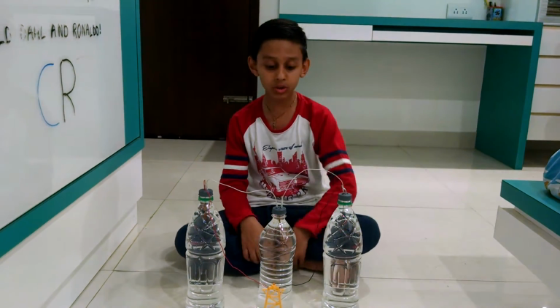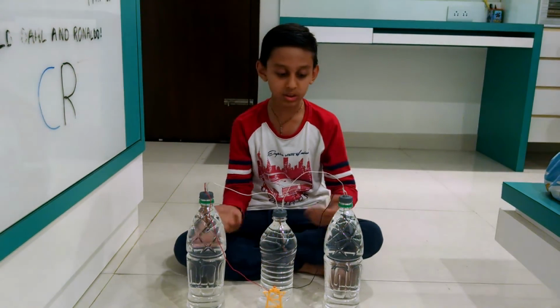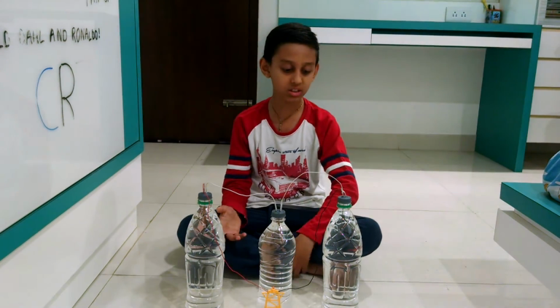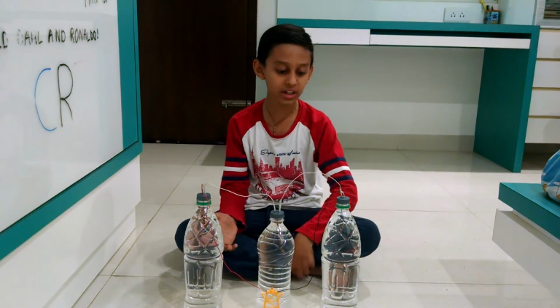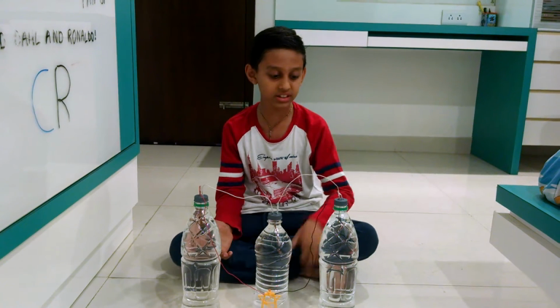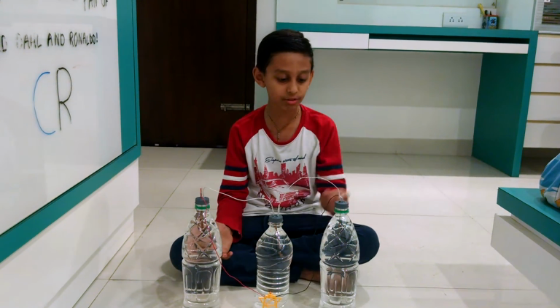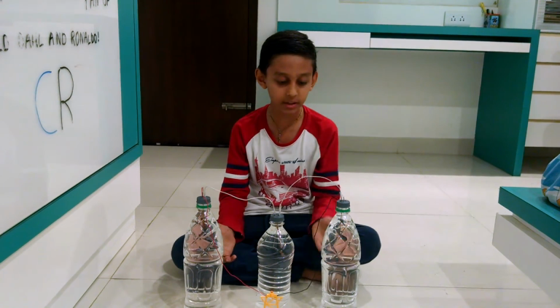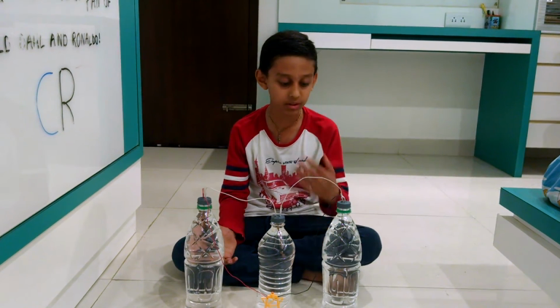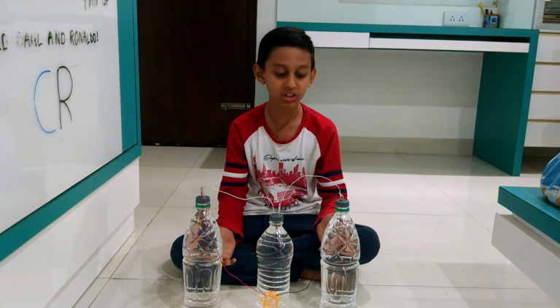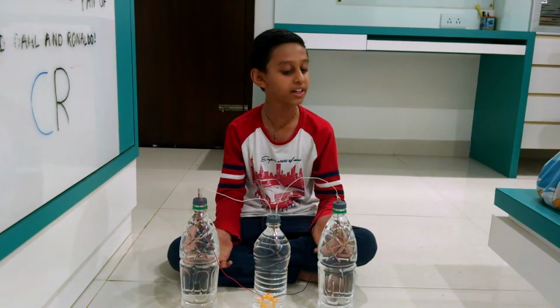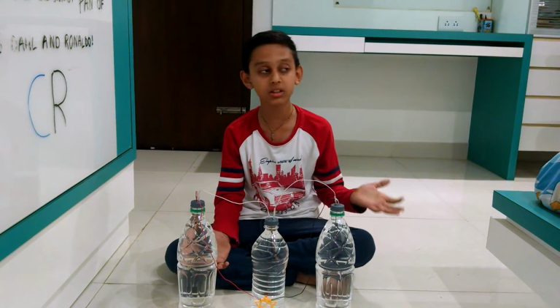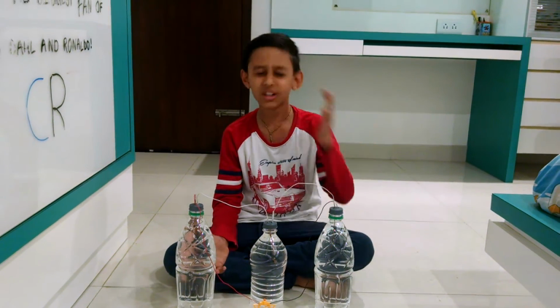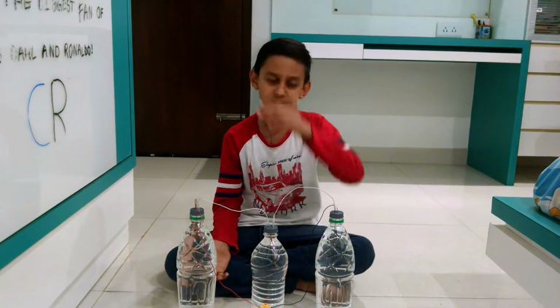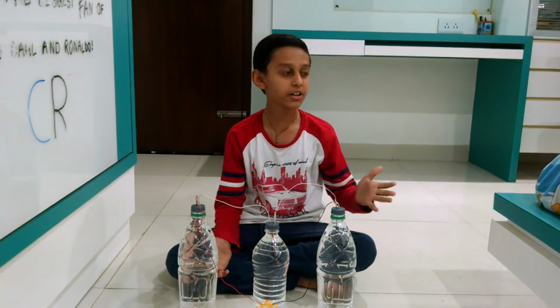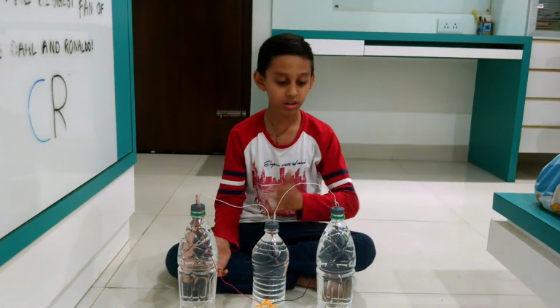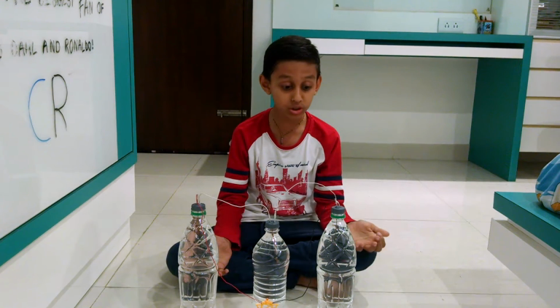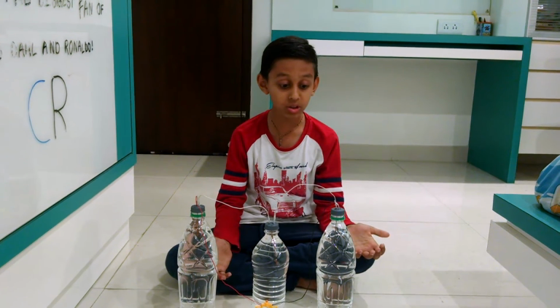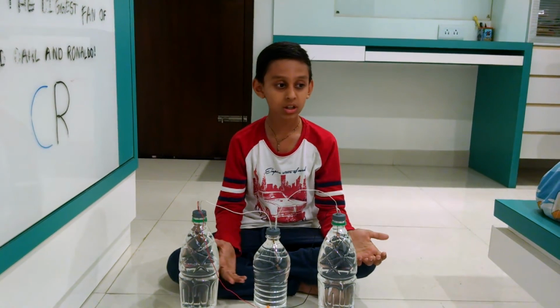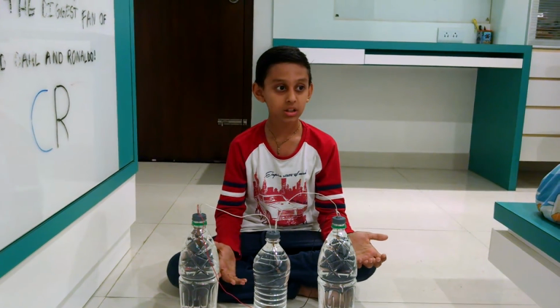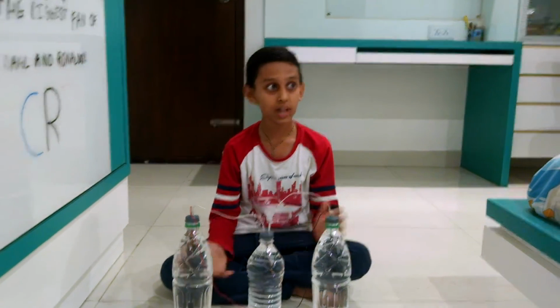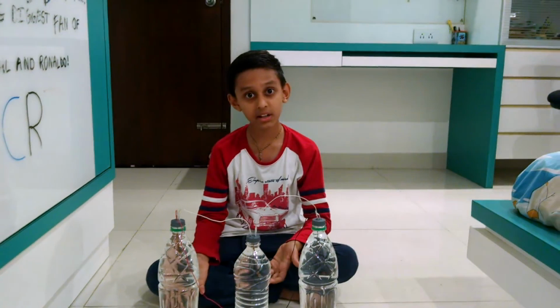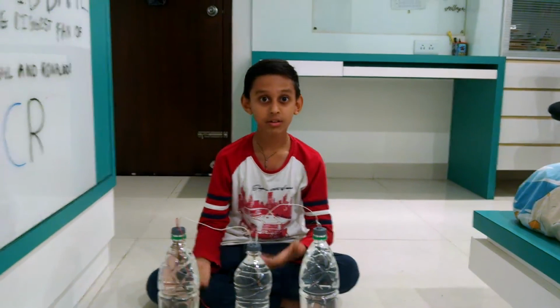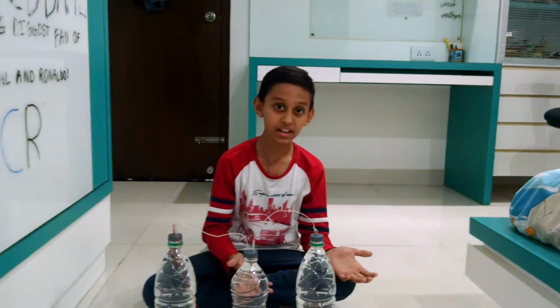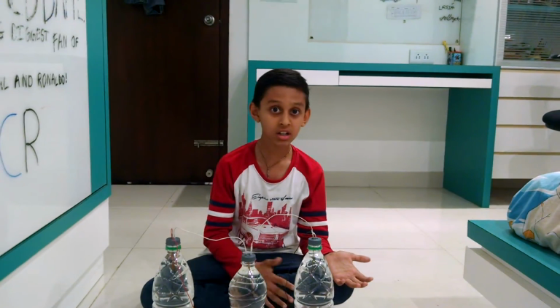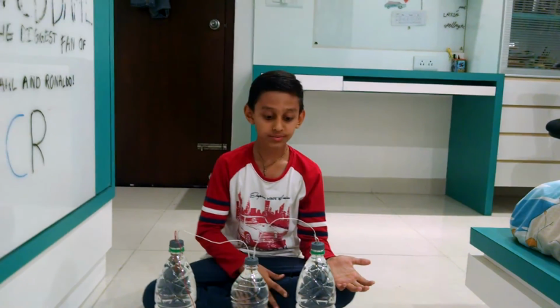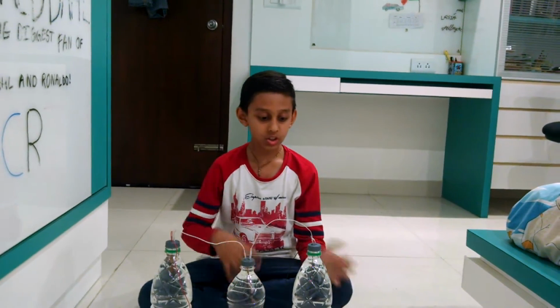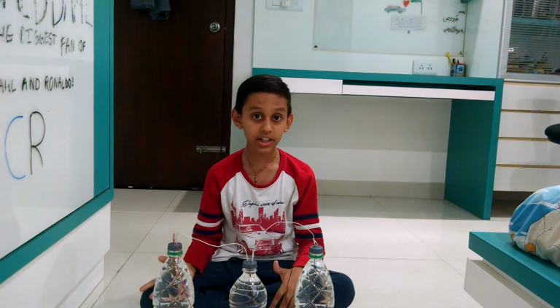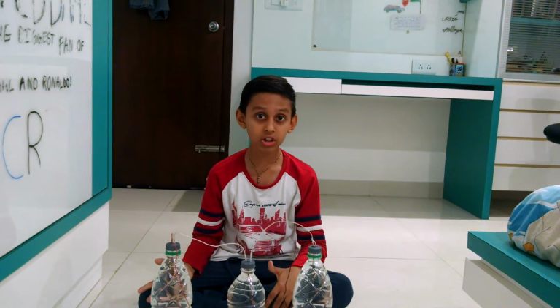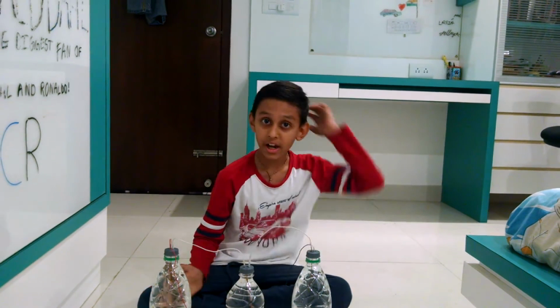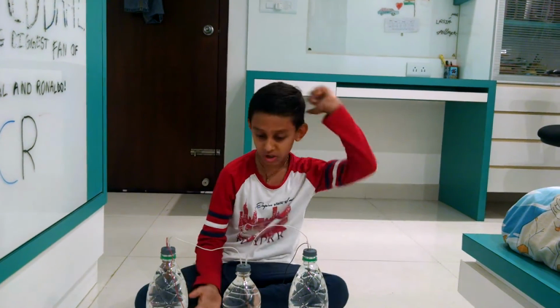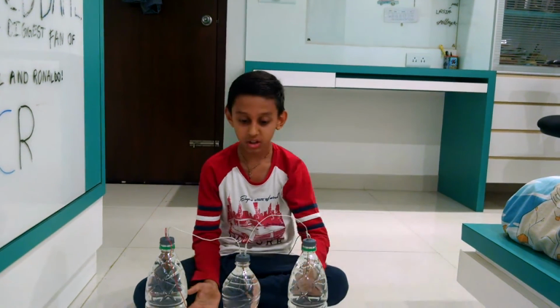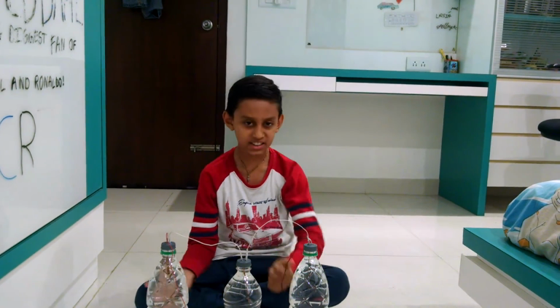Instead of filling the bottles with water, you can fill them with fruit juice, lemon, vinegar, salty water, and so on. You can try this experiment at home.